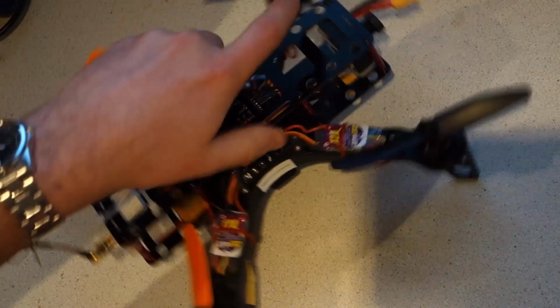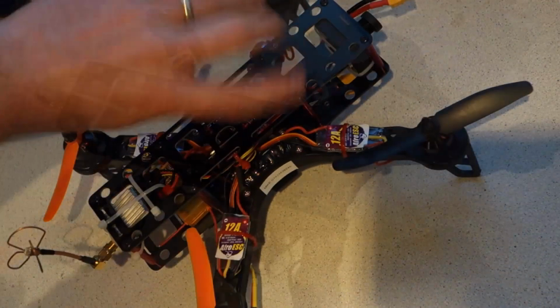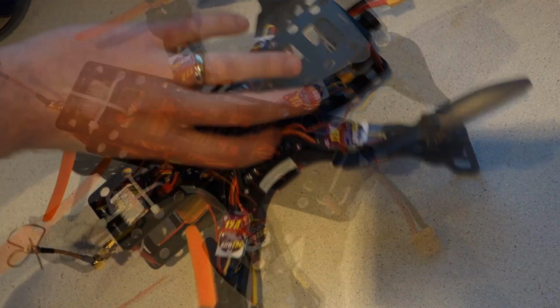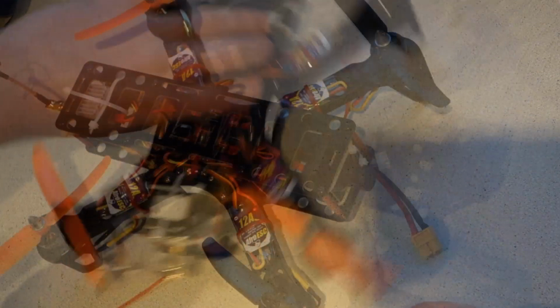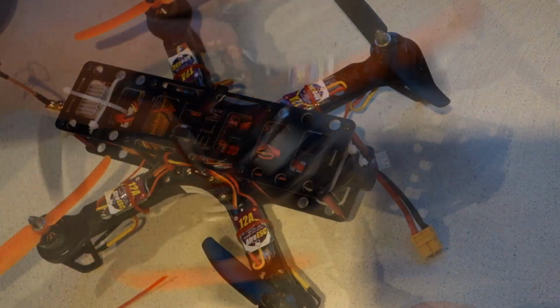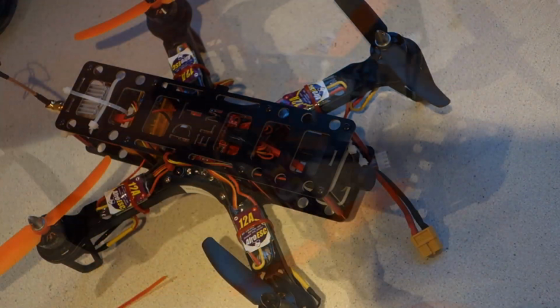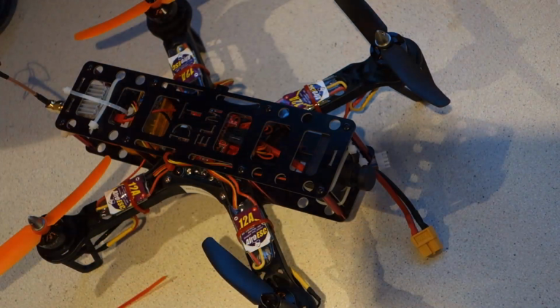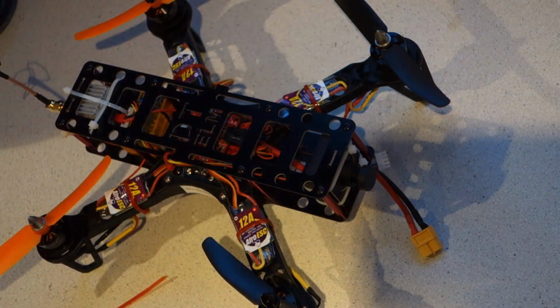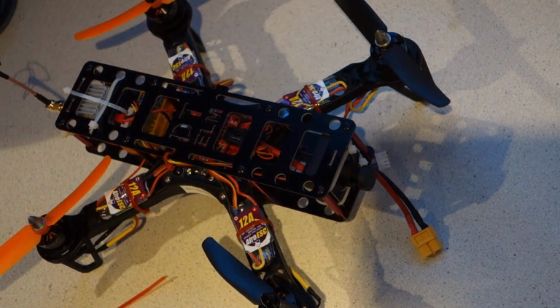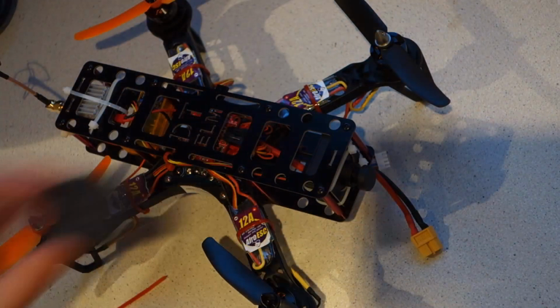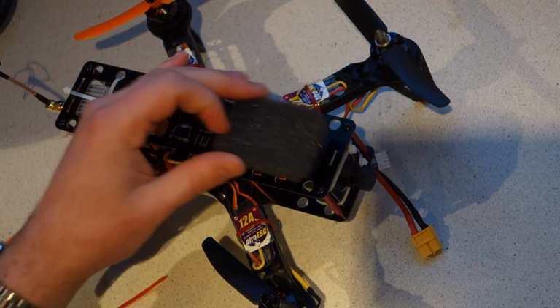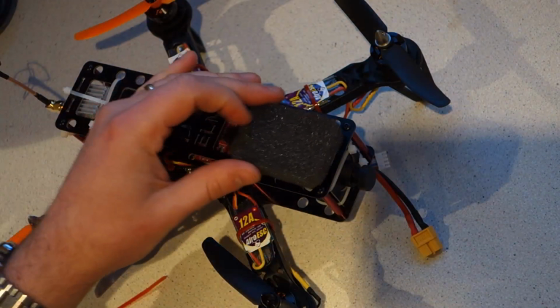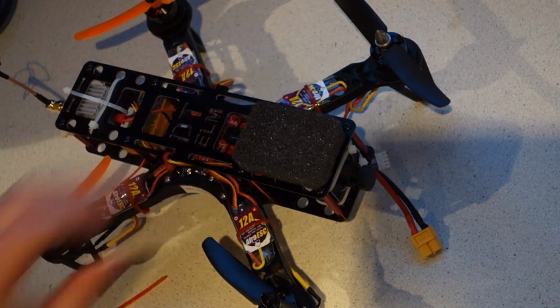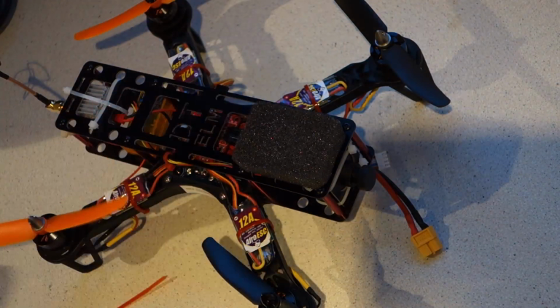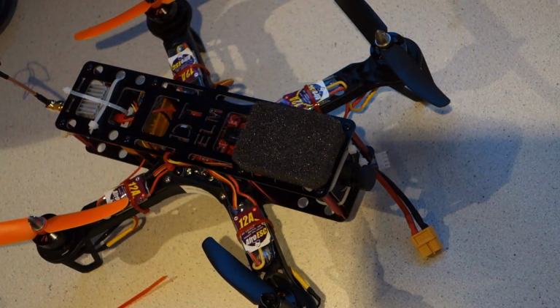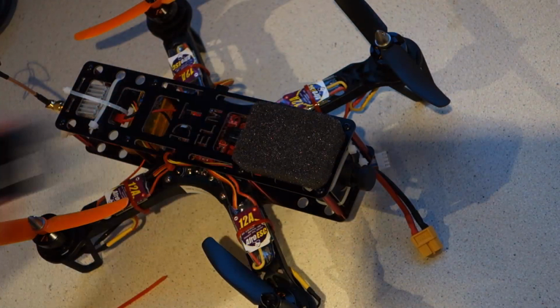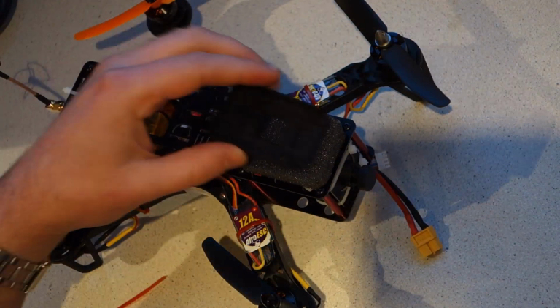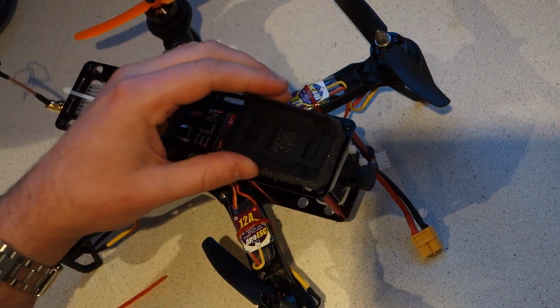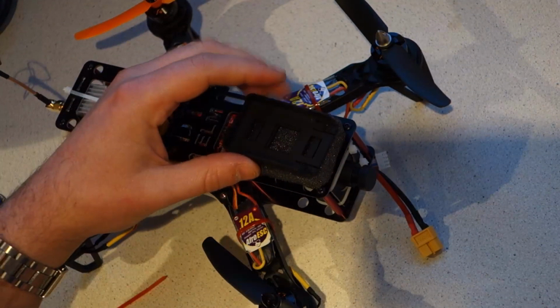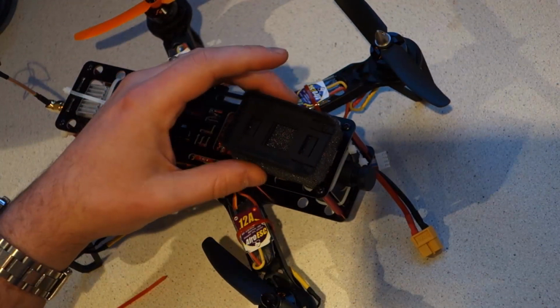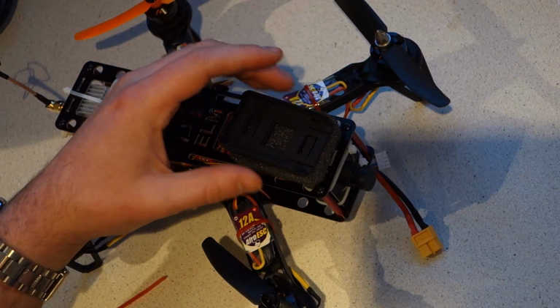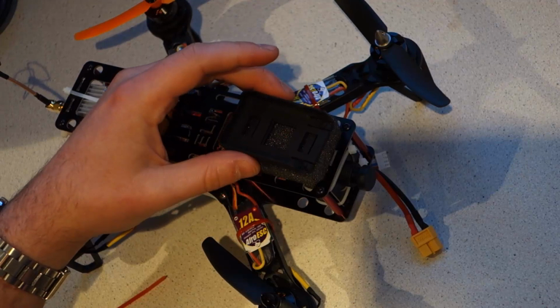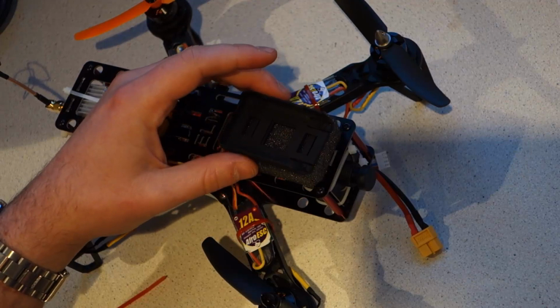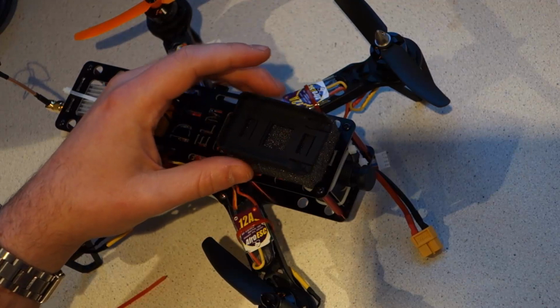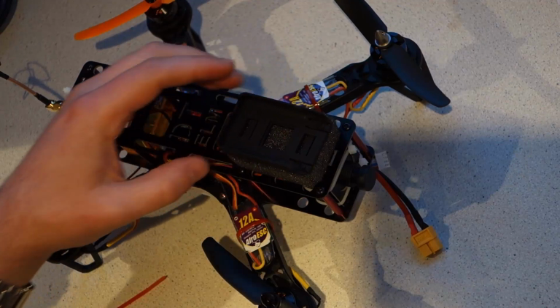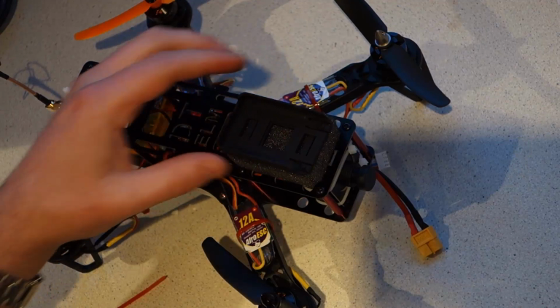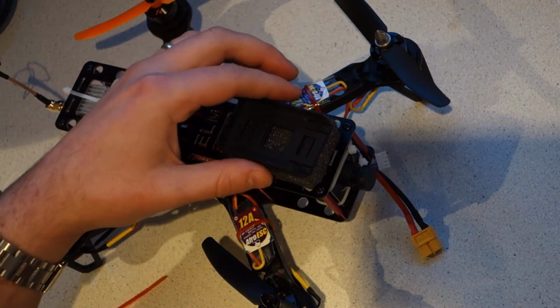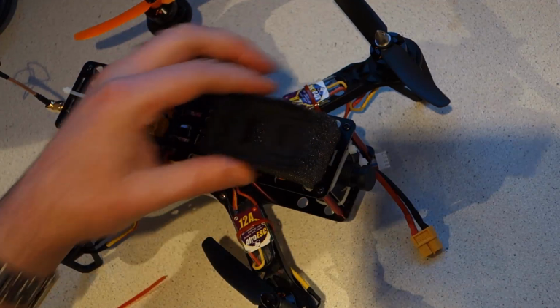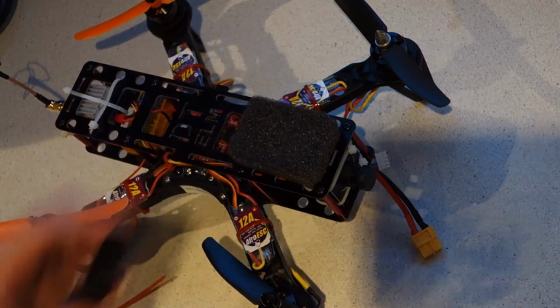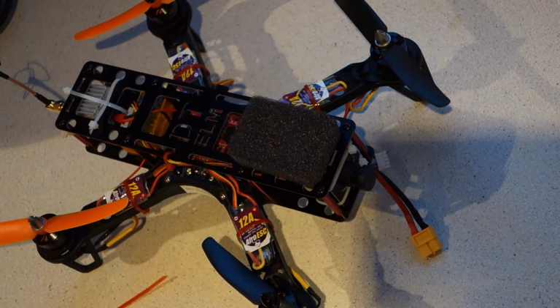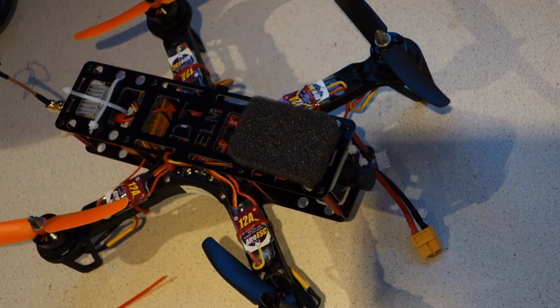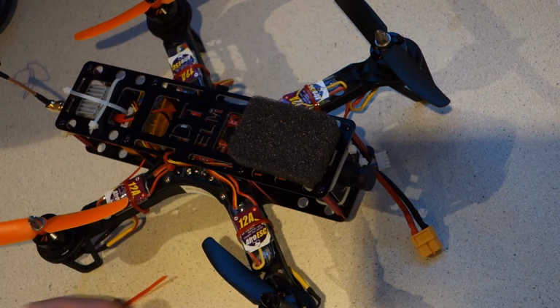If you want to capture some footage of your flights with a Mobius action cam, just strap the camera mounting sleeve onto the front of the frame above your board camera and you're good to go.